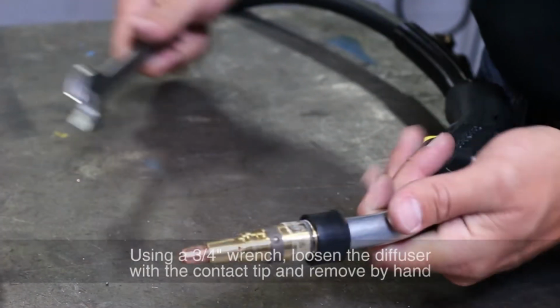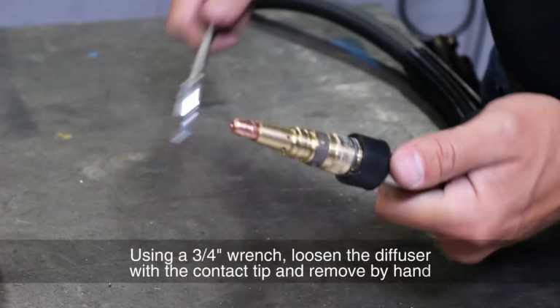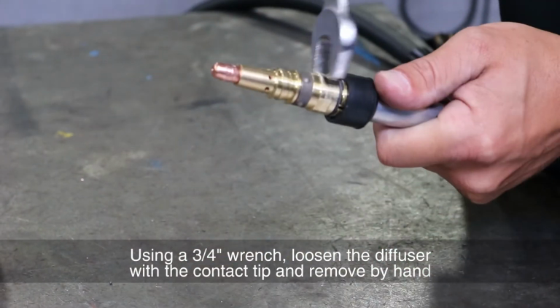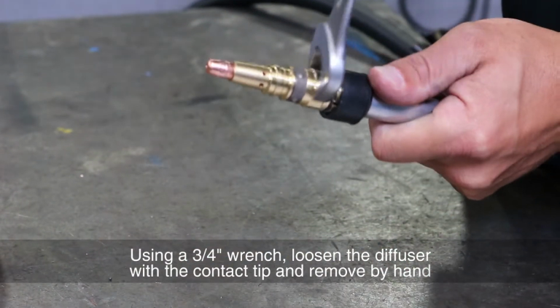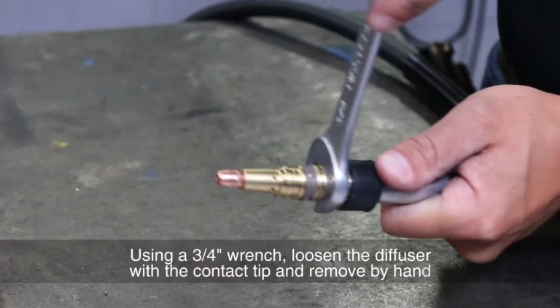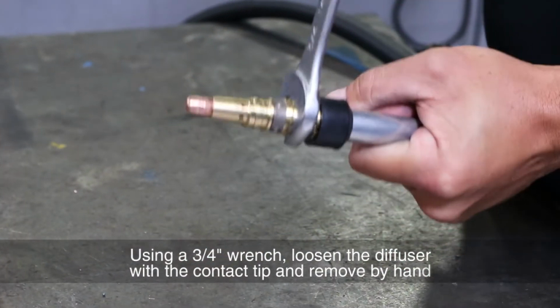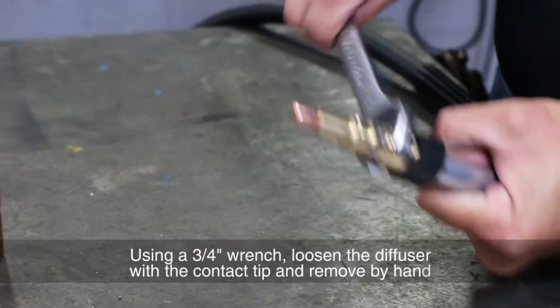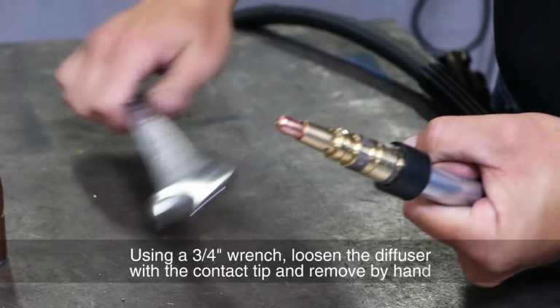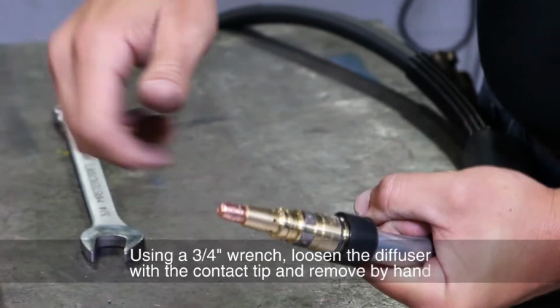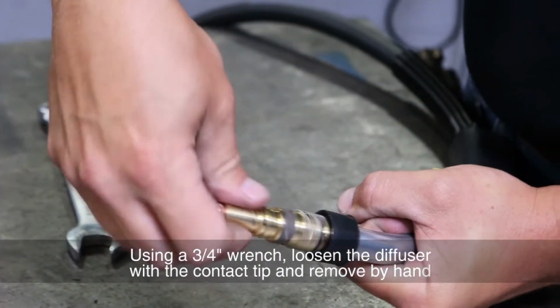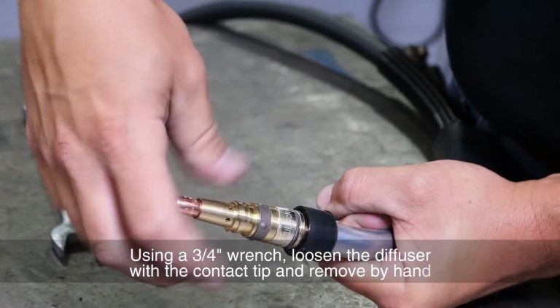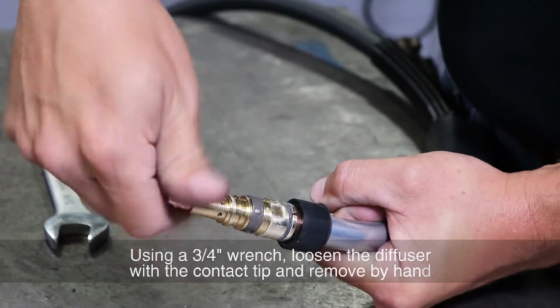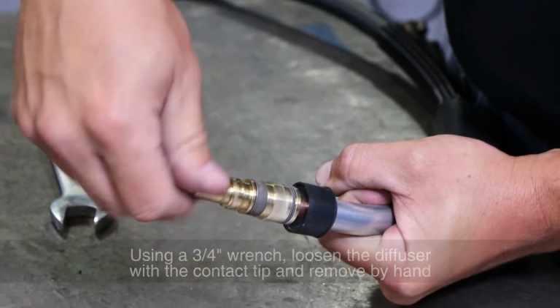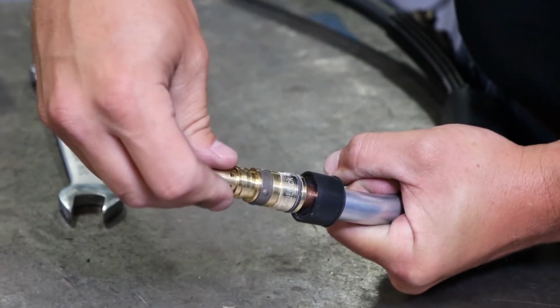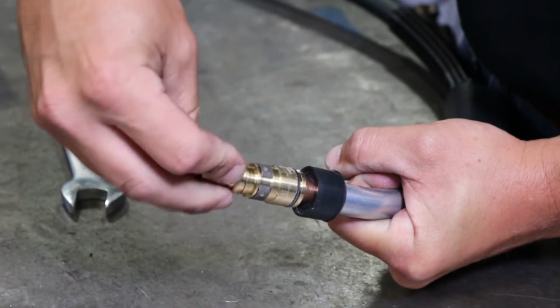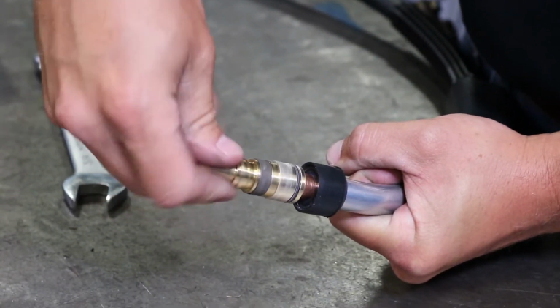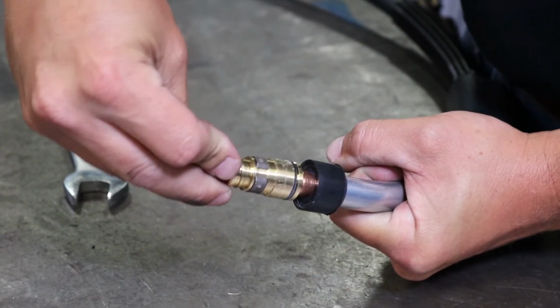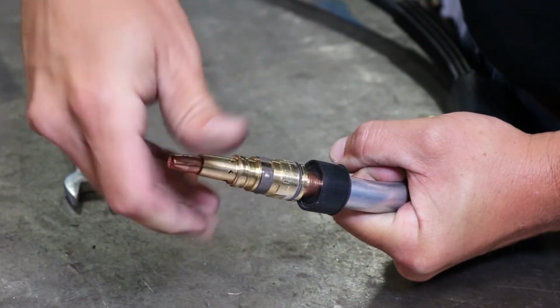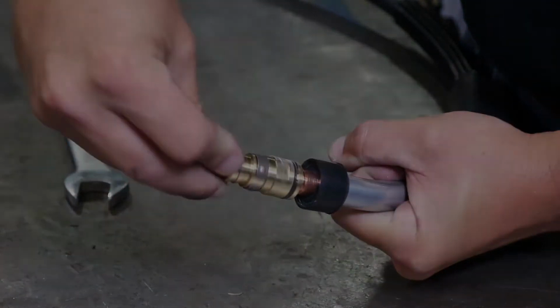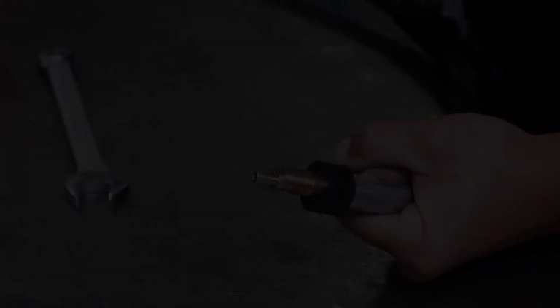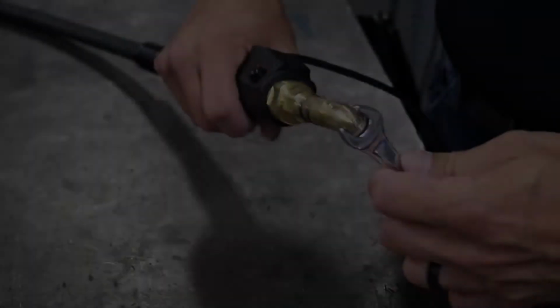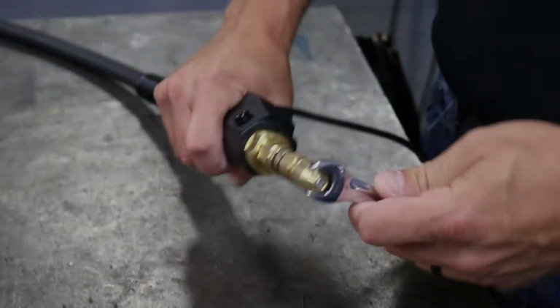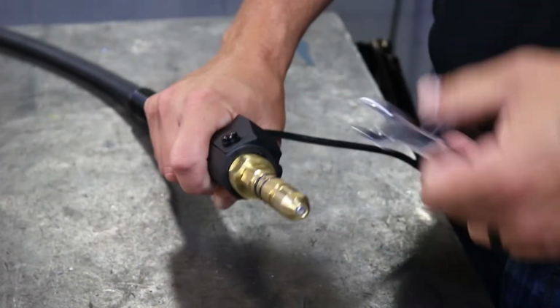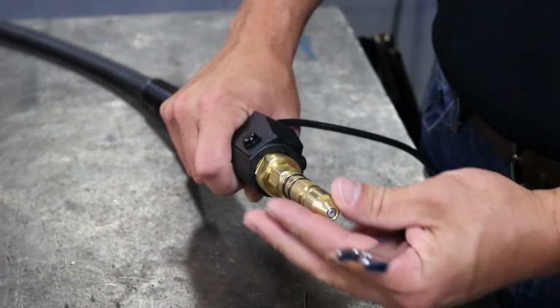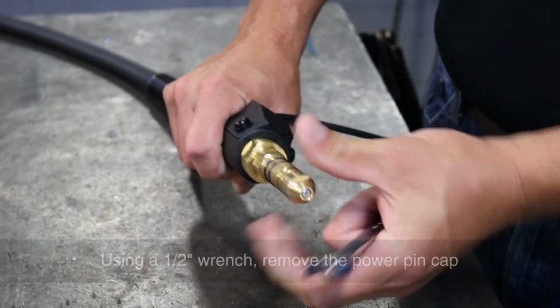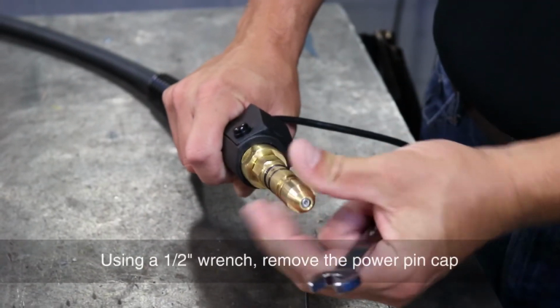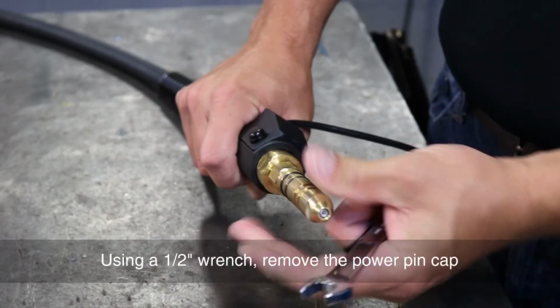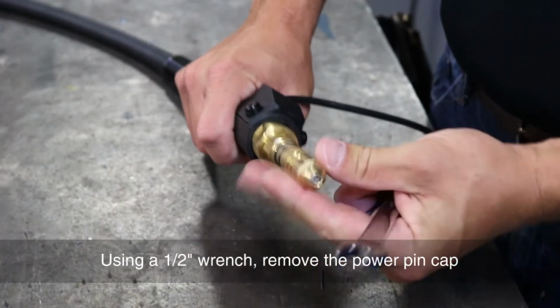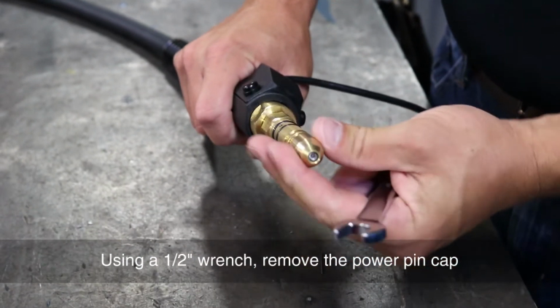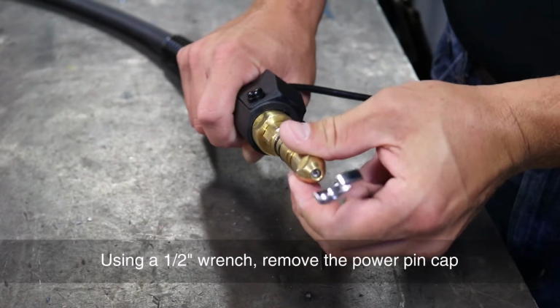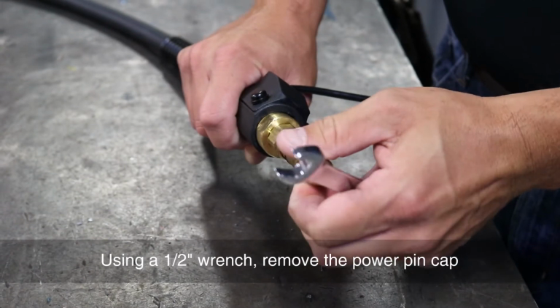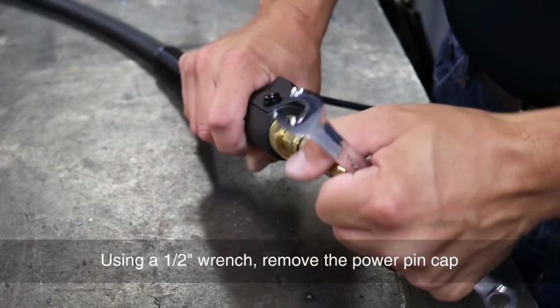Using a three-quarter inch wrench, loosen the diffuser with the contact tip and remove by hand. Using a half-inch wrench, remove the power pin cap.